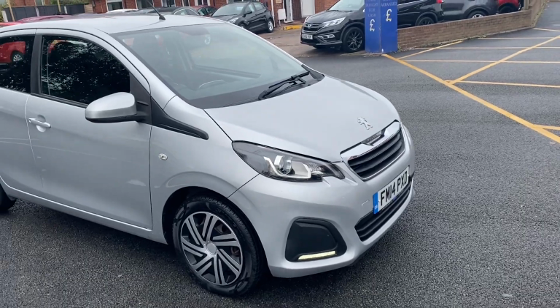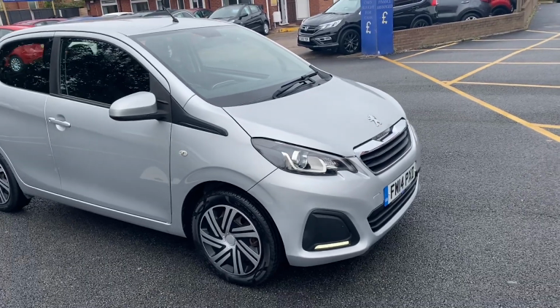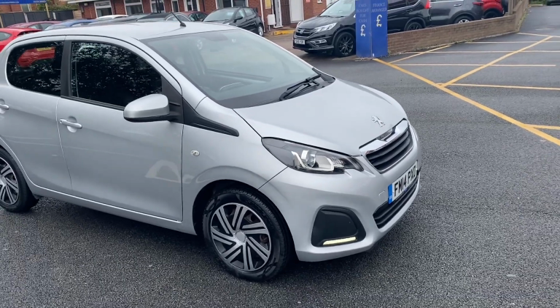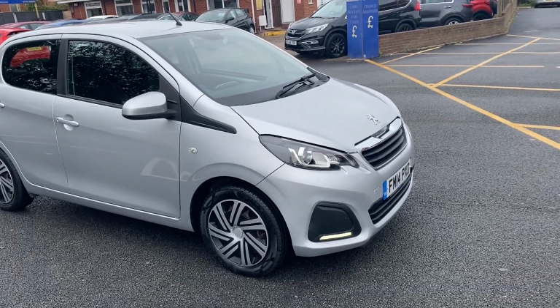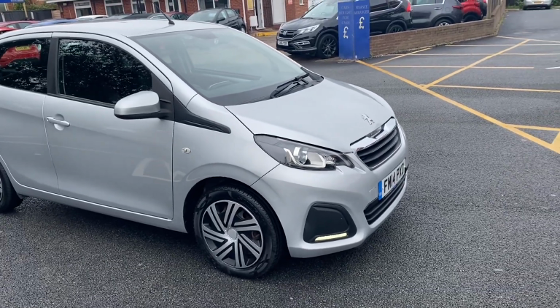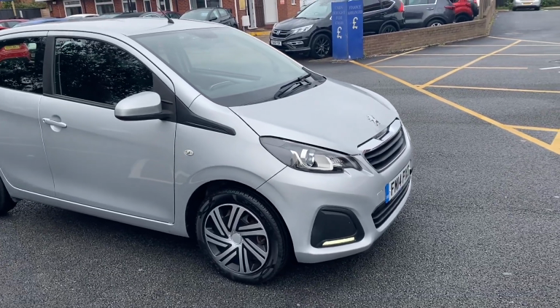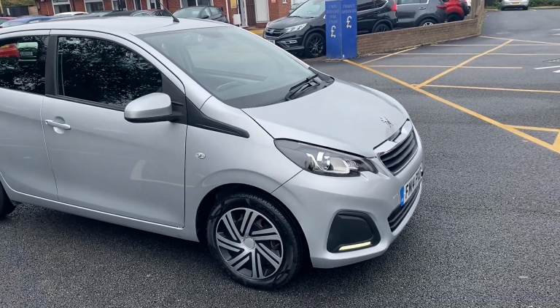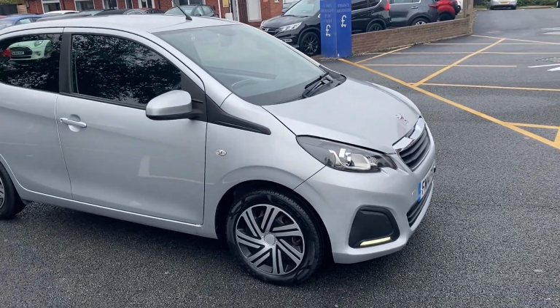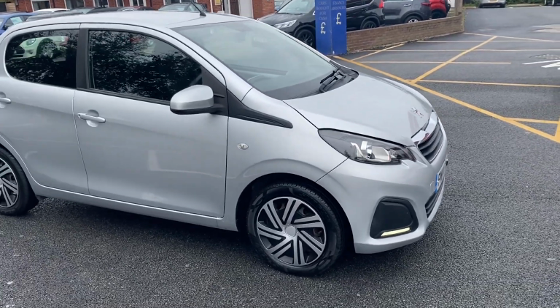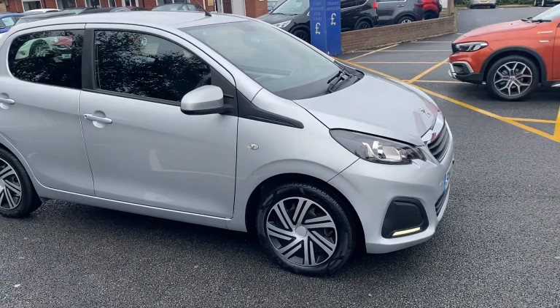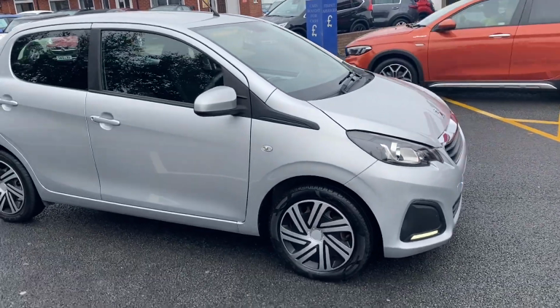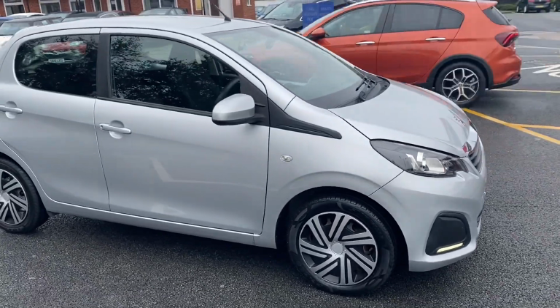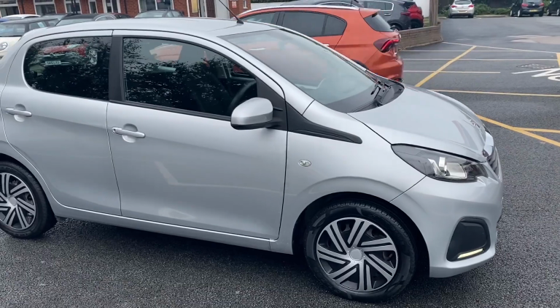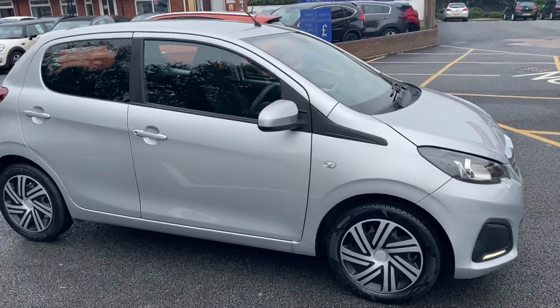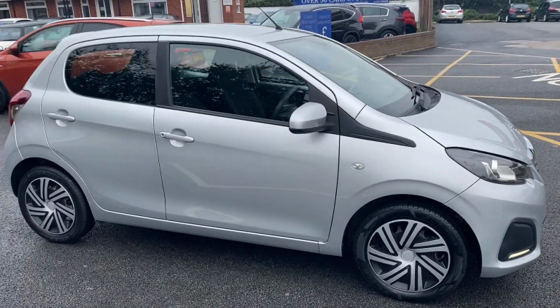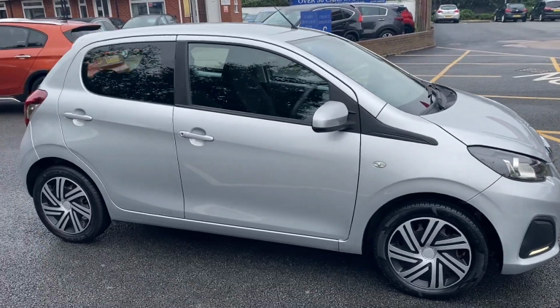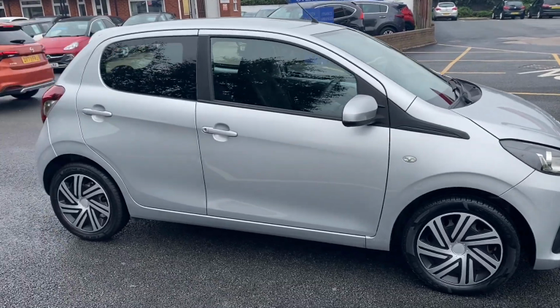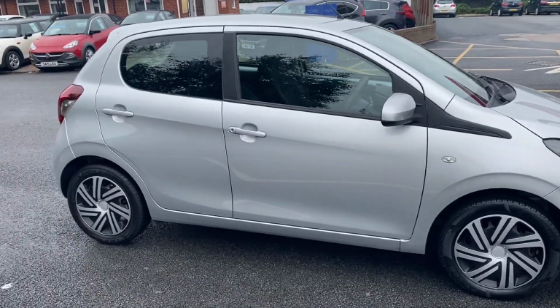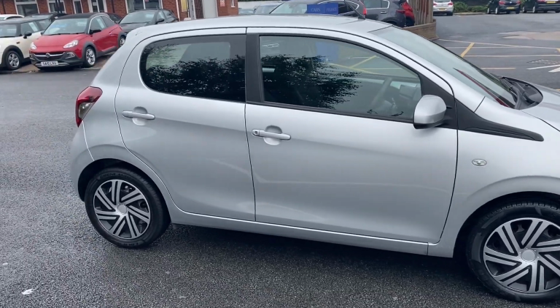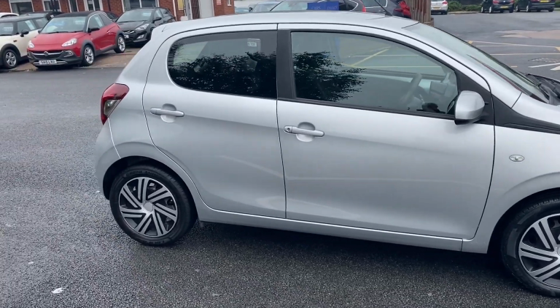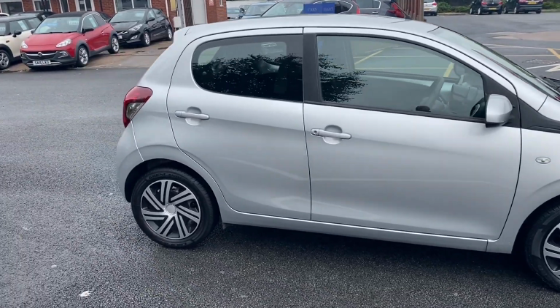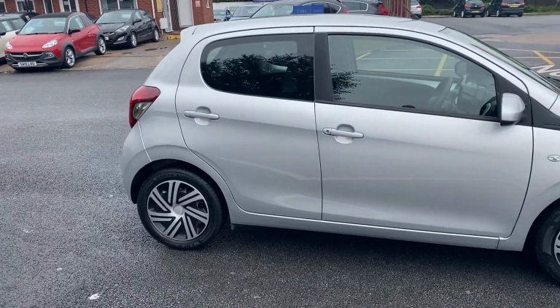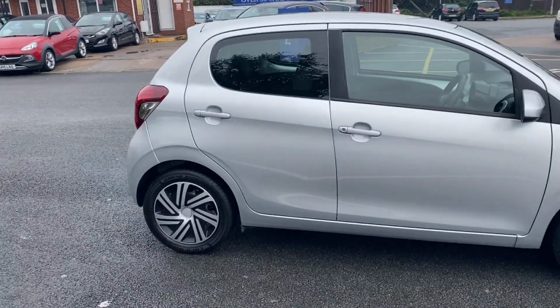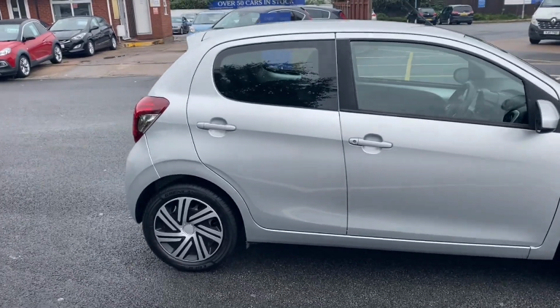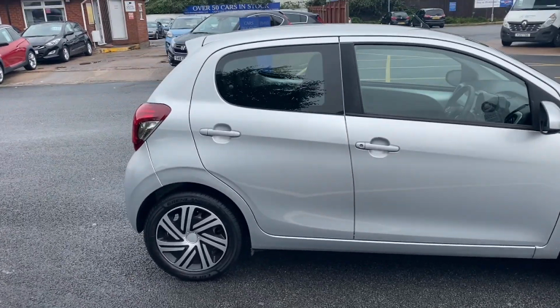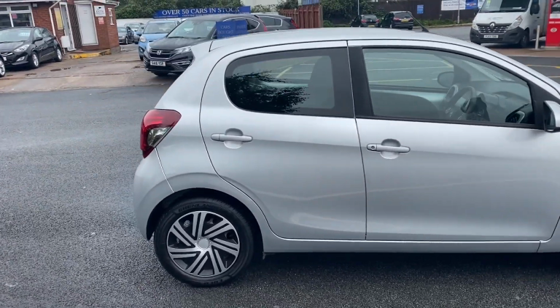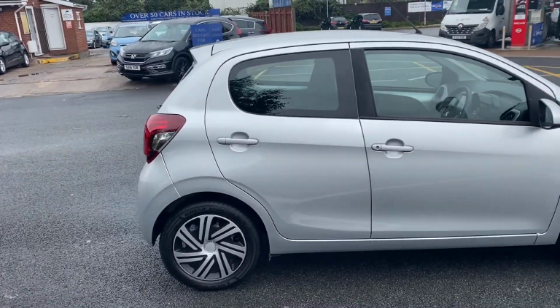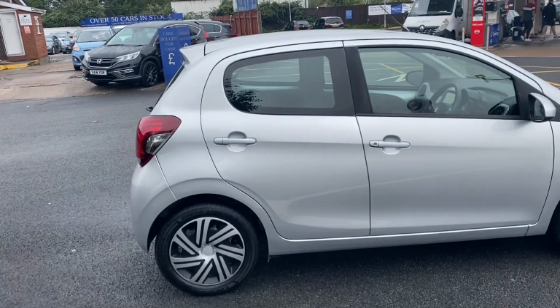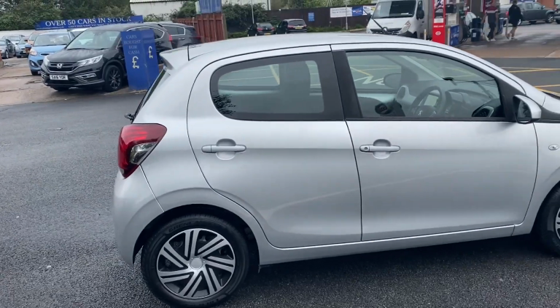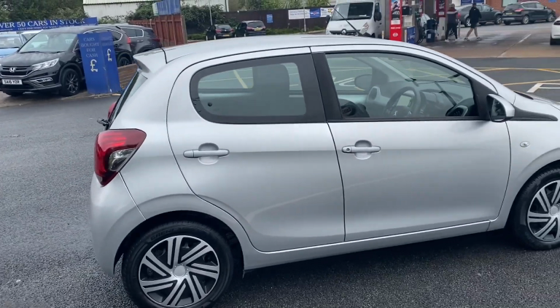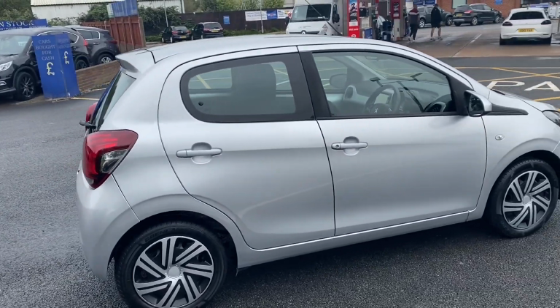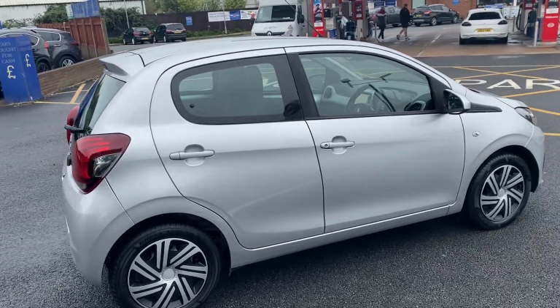Good afternoon everybody, it's Andy from Advantage Vehicles. I'm just going to walk and talk you around this lovely little 2014 Peugeot 108, 5-door, with 92,177 miles on the clock.